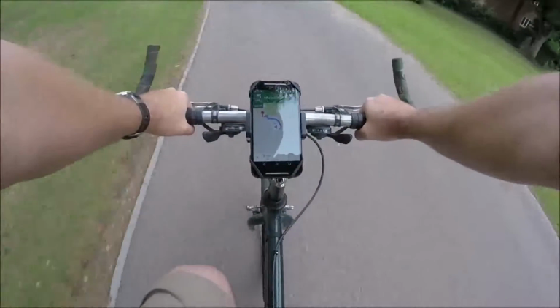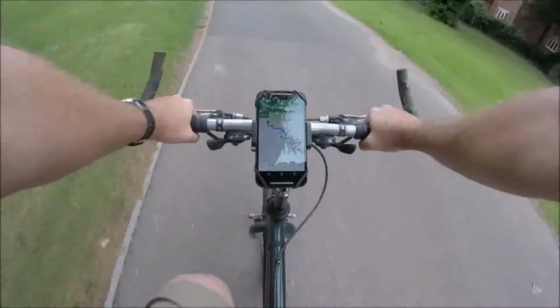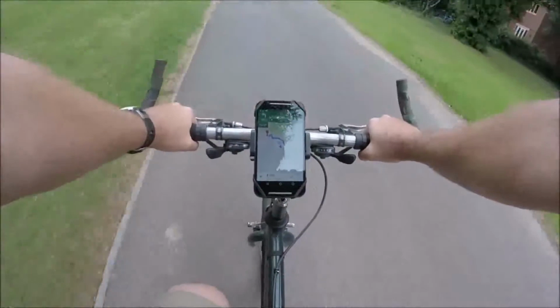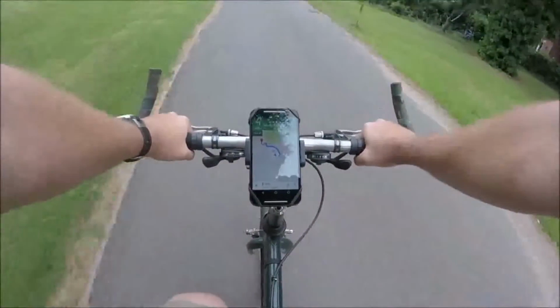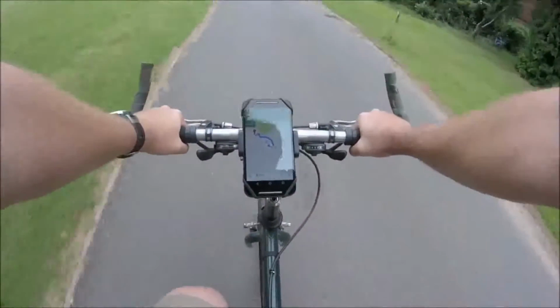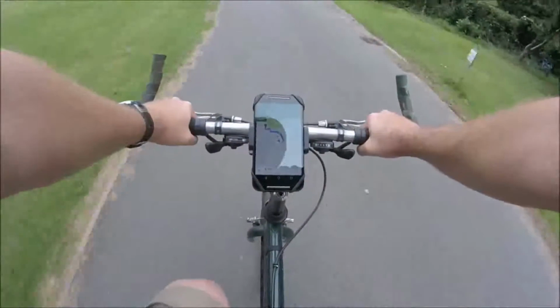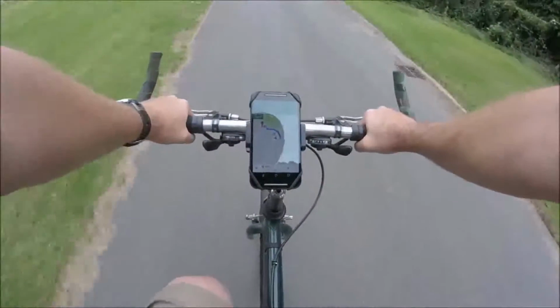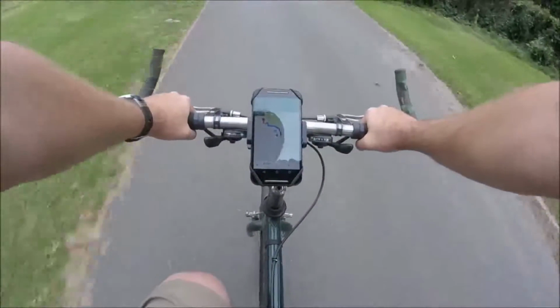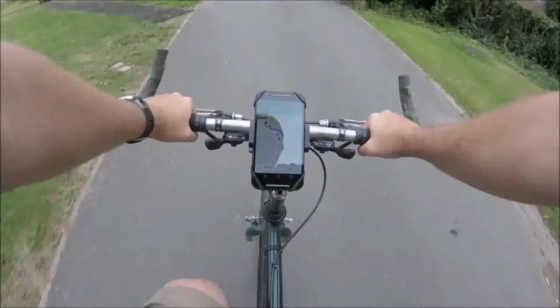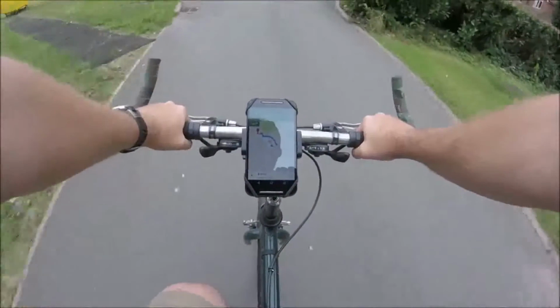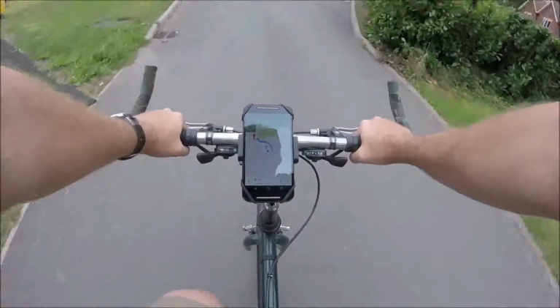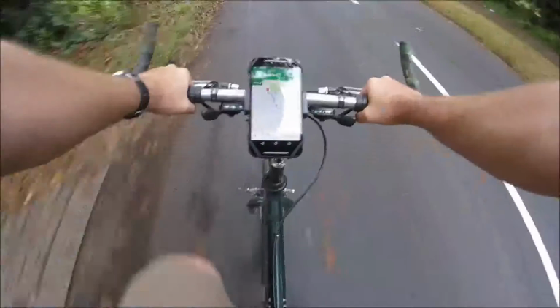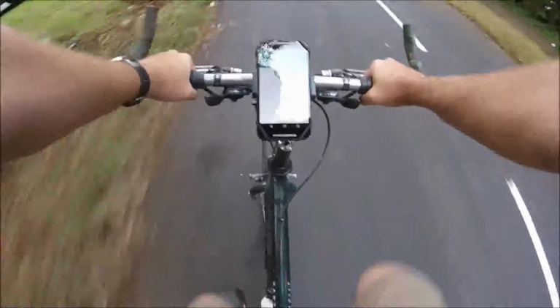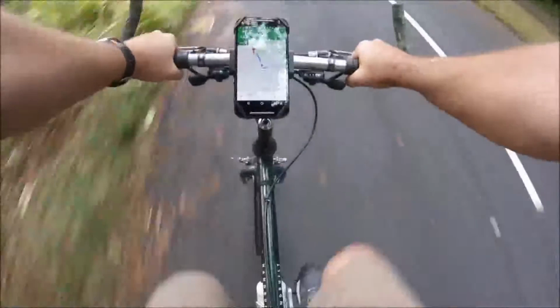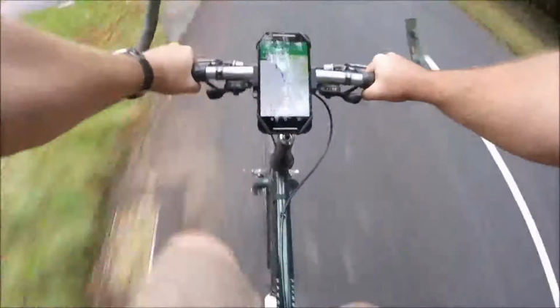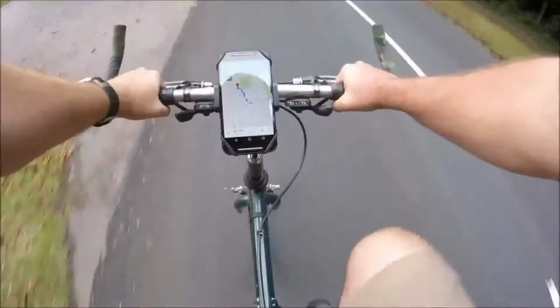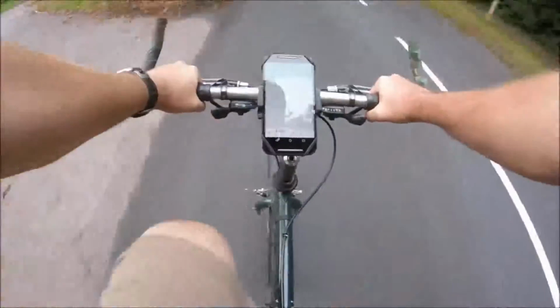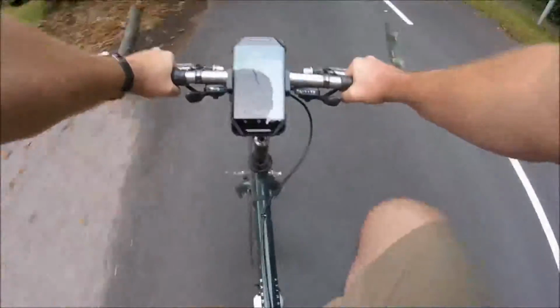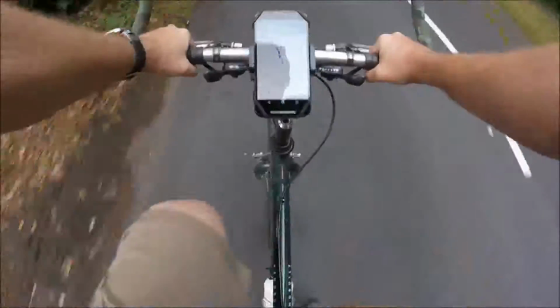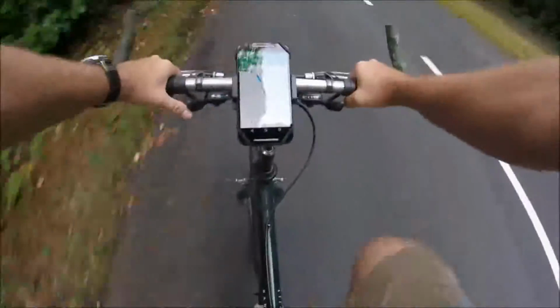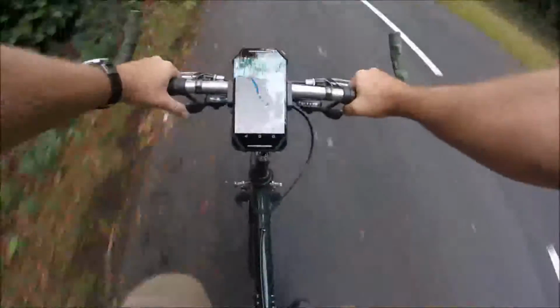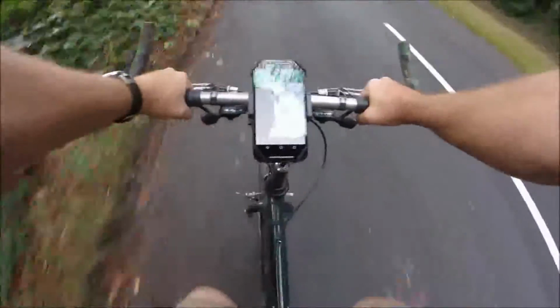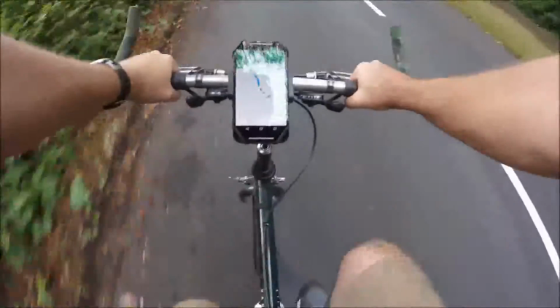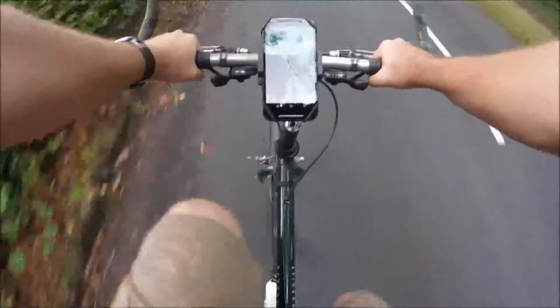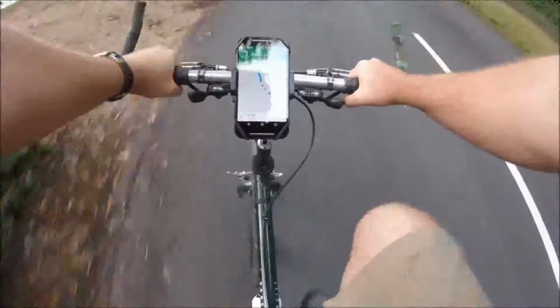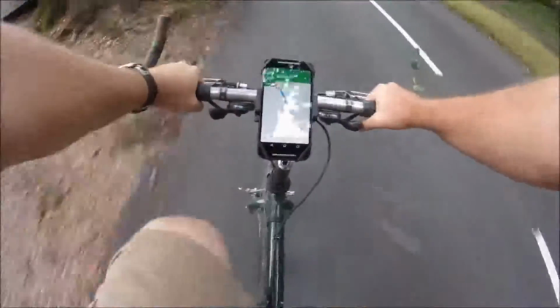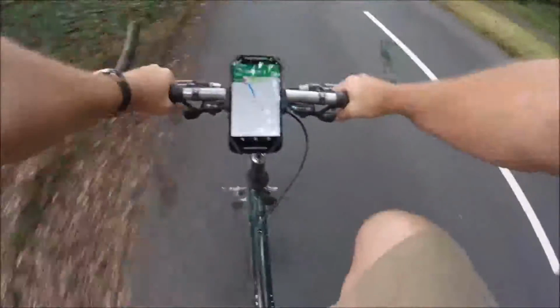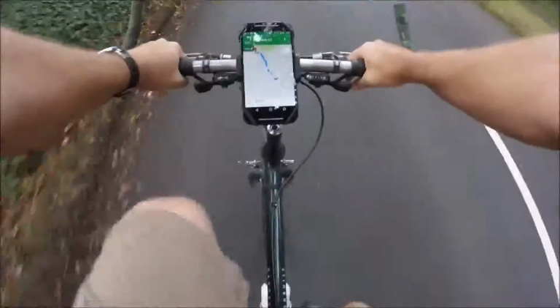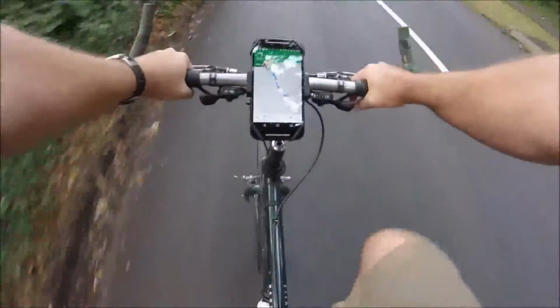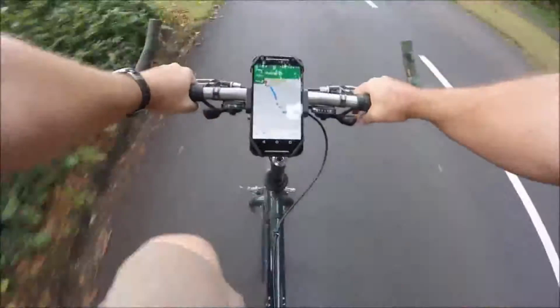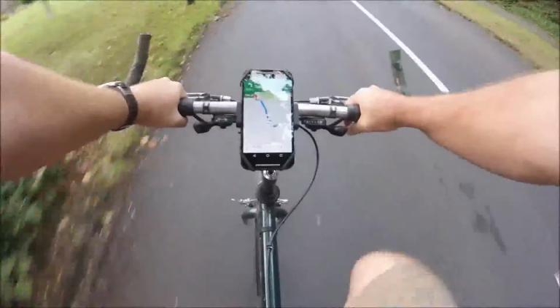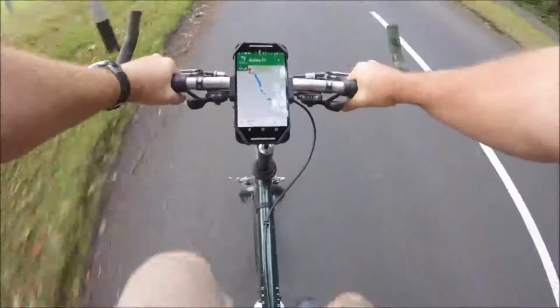So overall I'm very happy with the smartphone bike mount. It has good build quality, it grips the phone really well, and it's quick to install and remove.